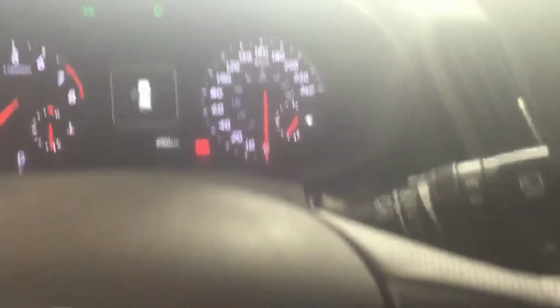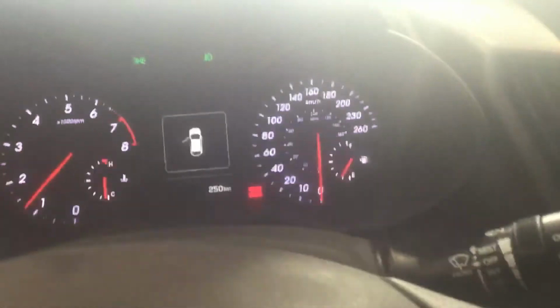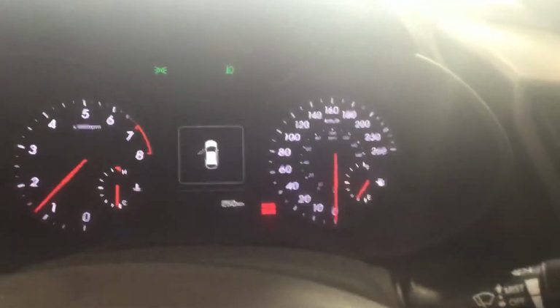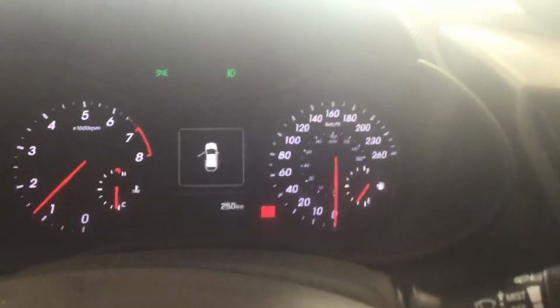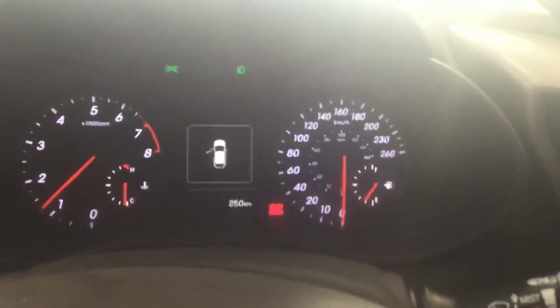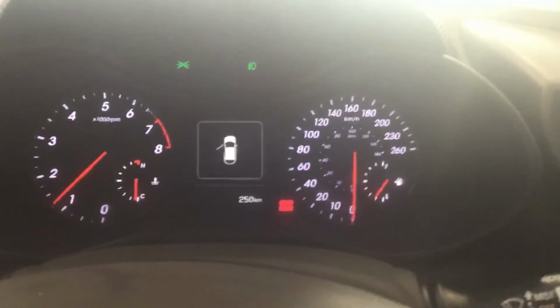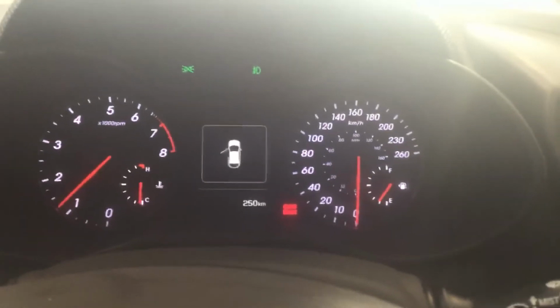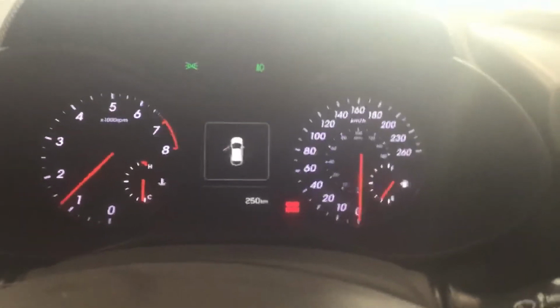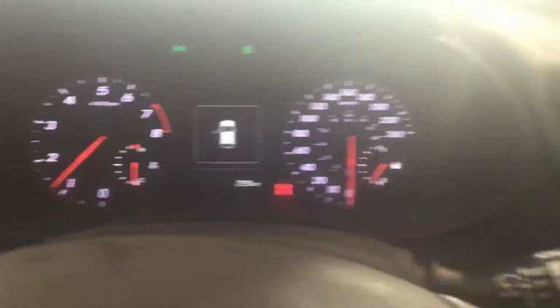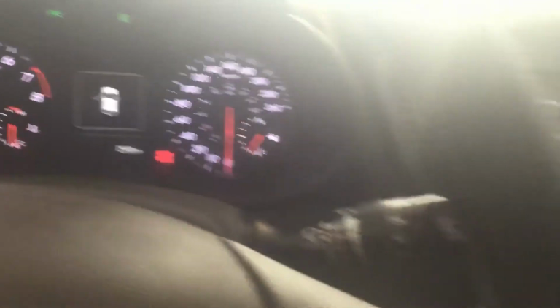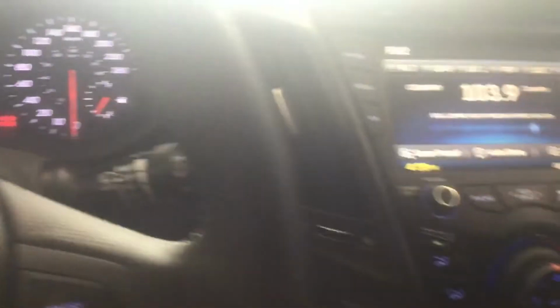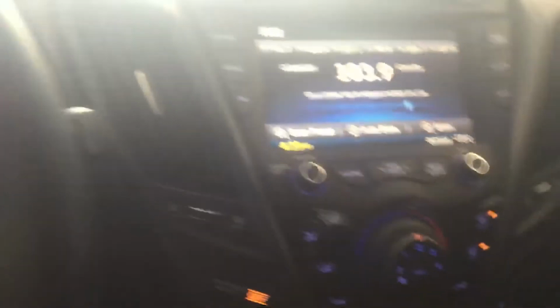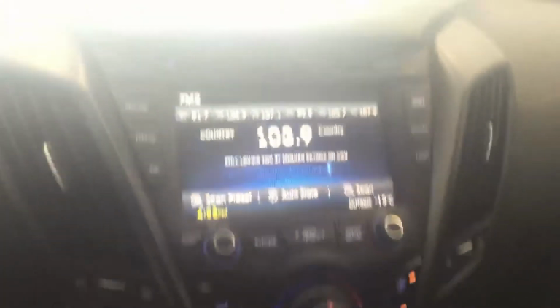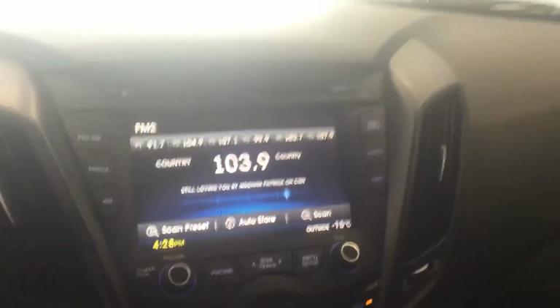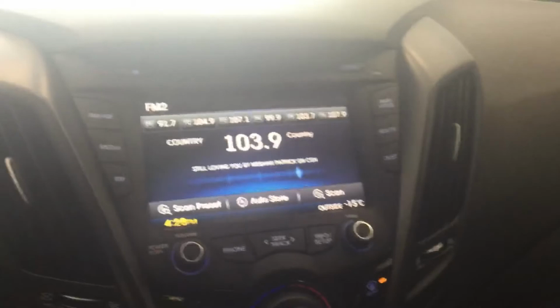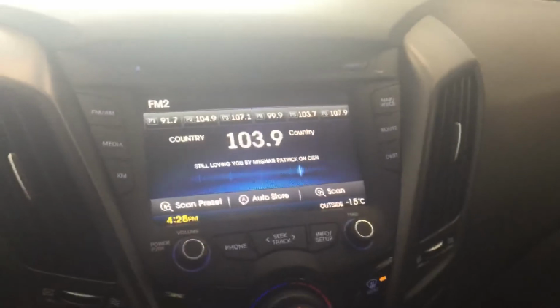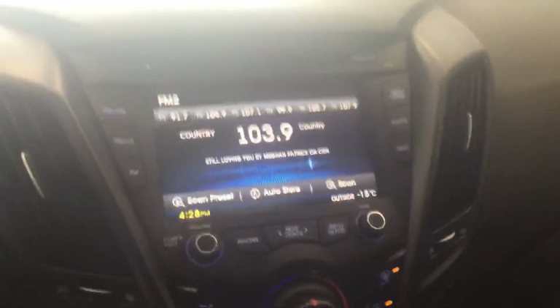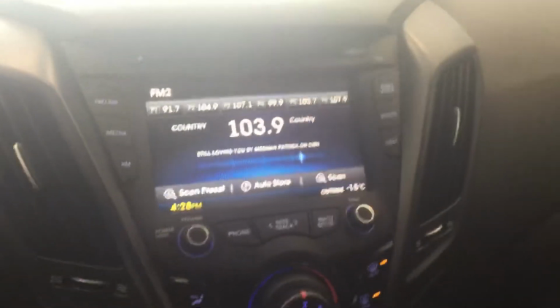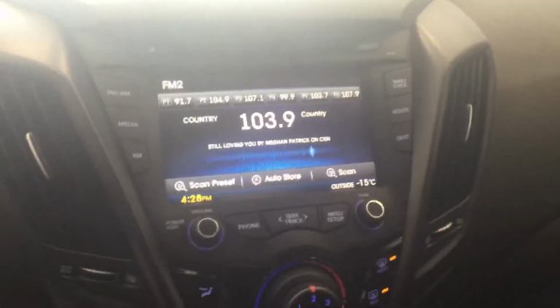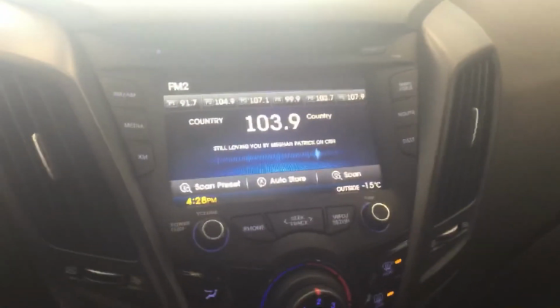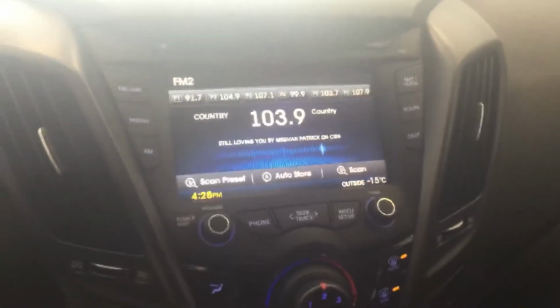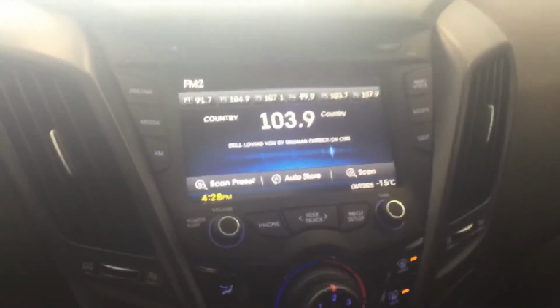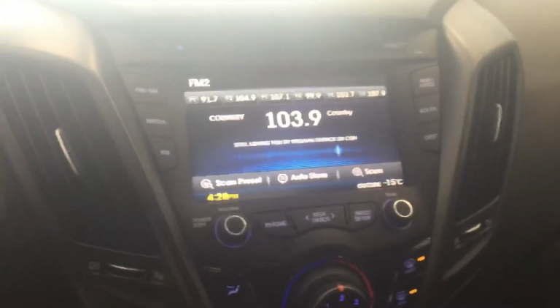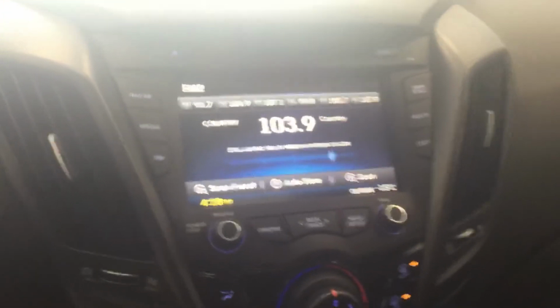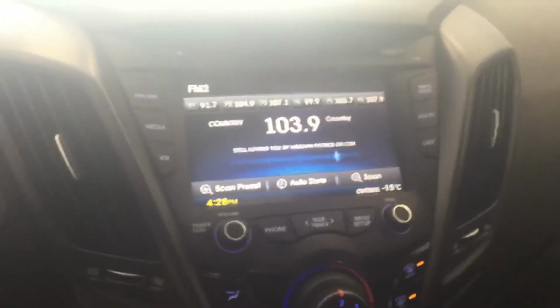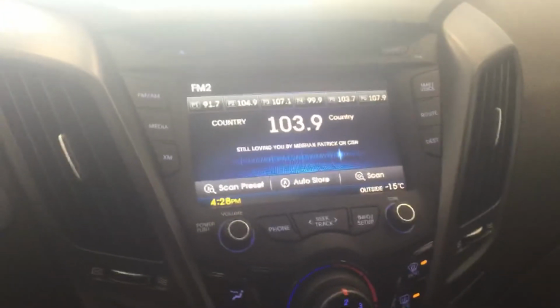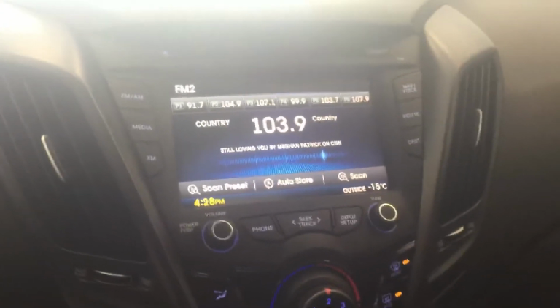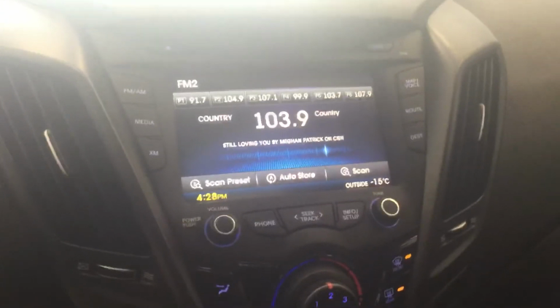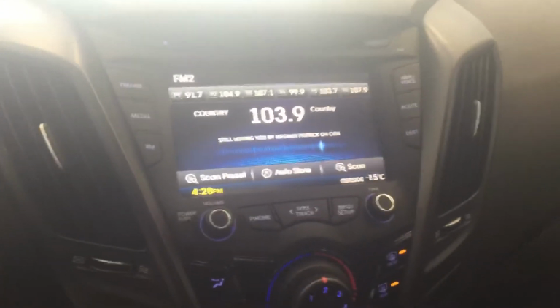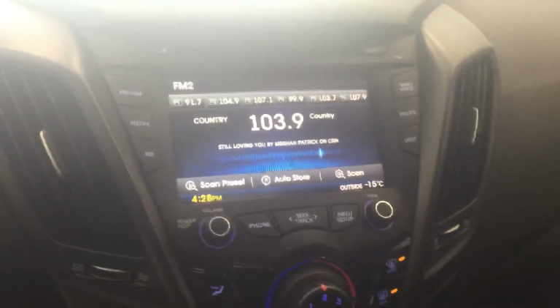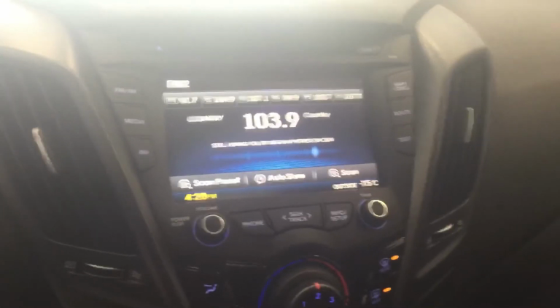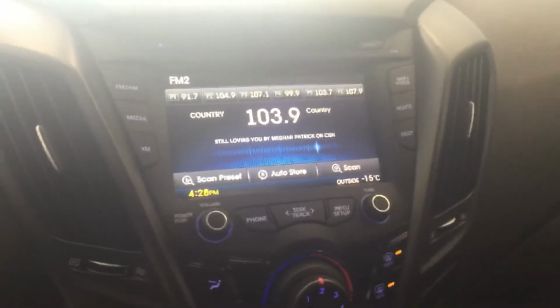Large LED backlit display. Very large touch screen for your audio system, which I will comment on is the upgraded dimension system.